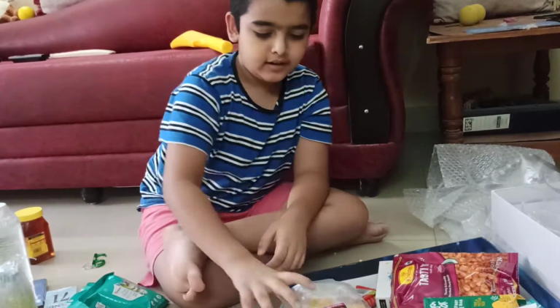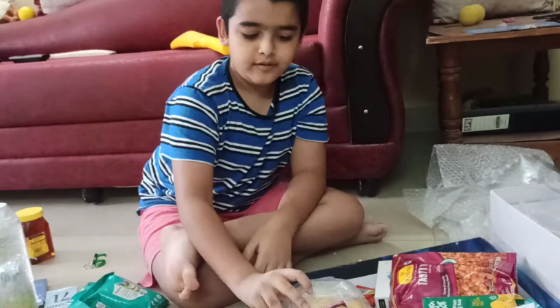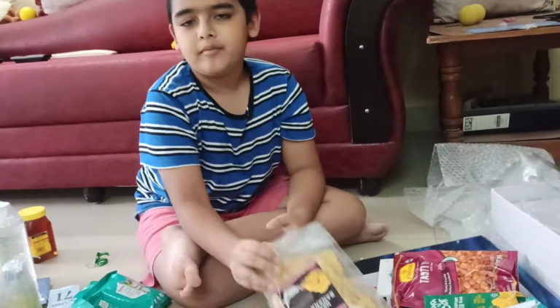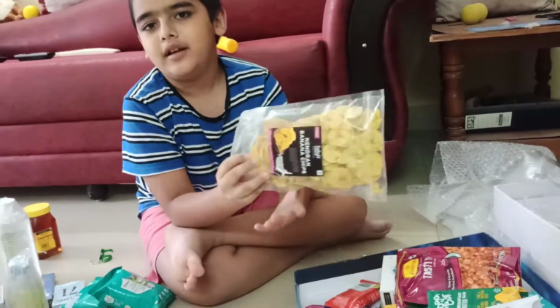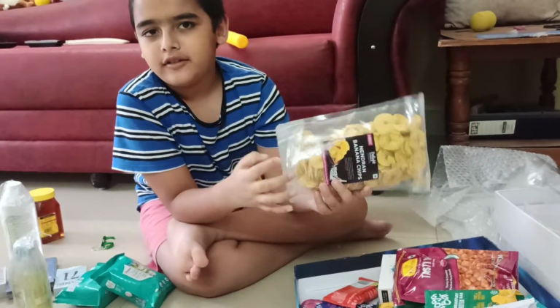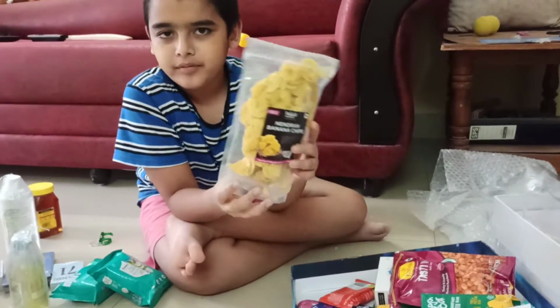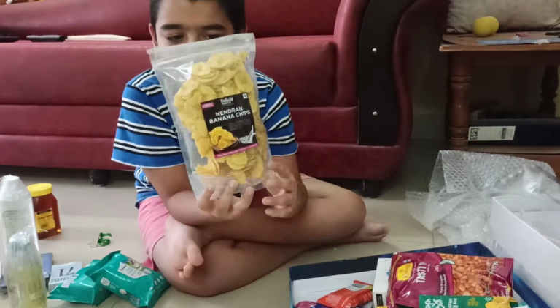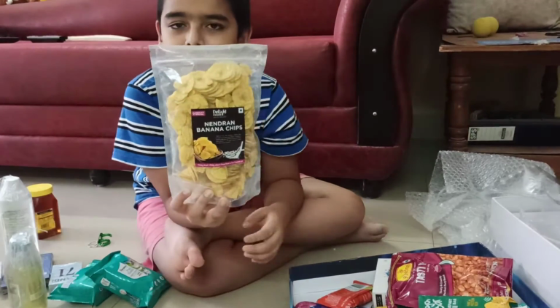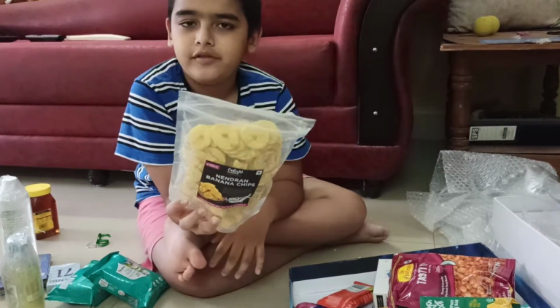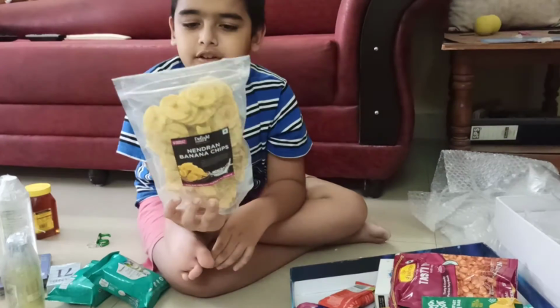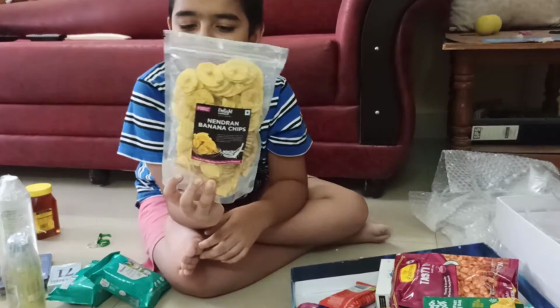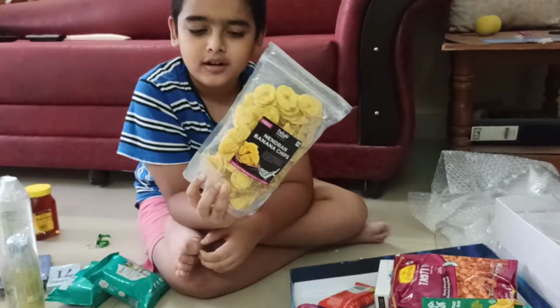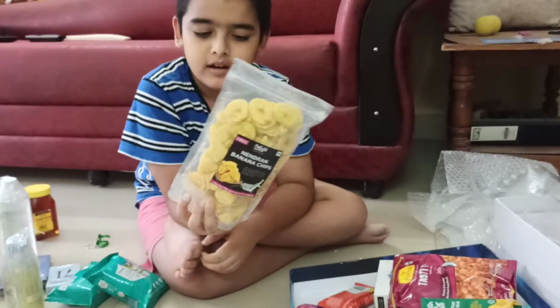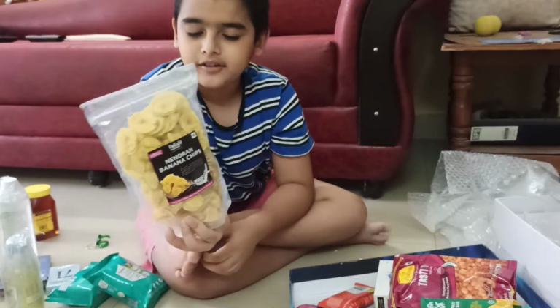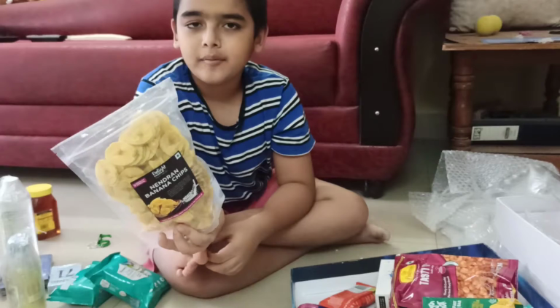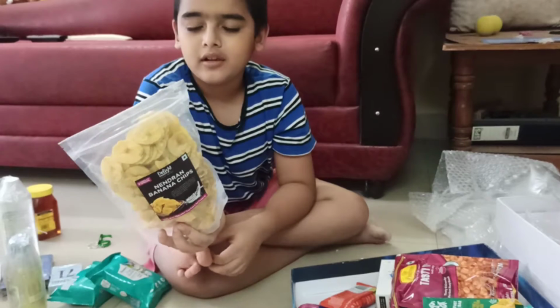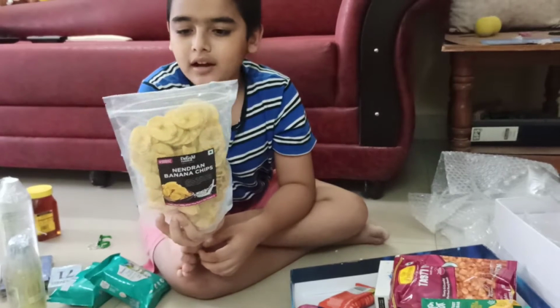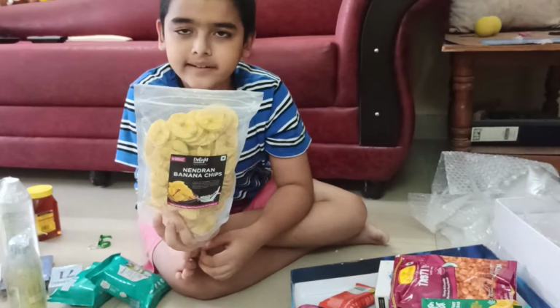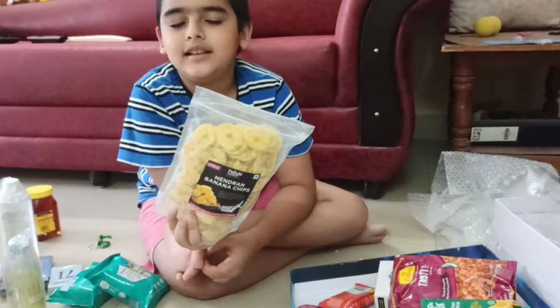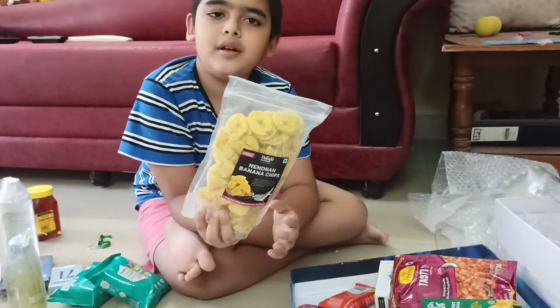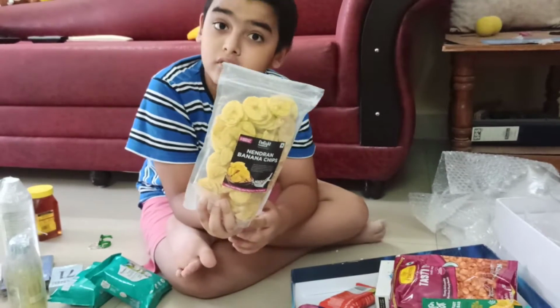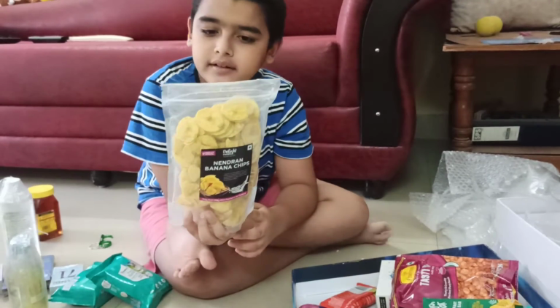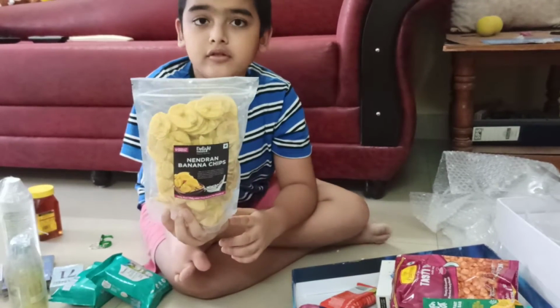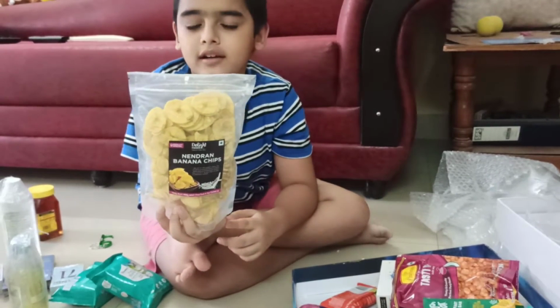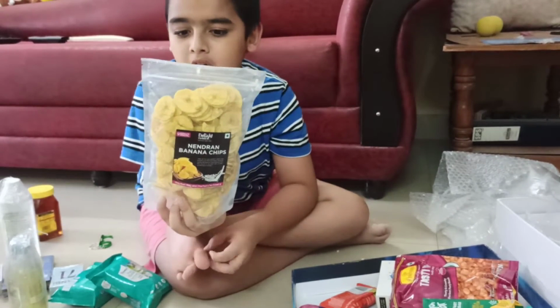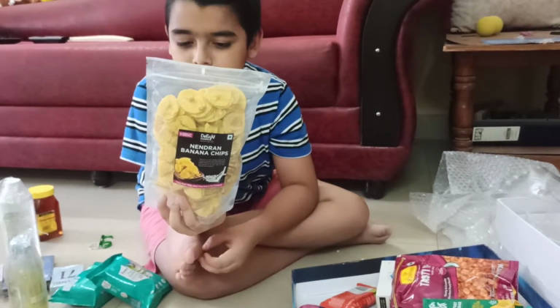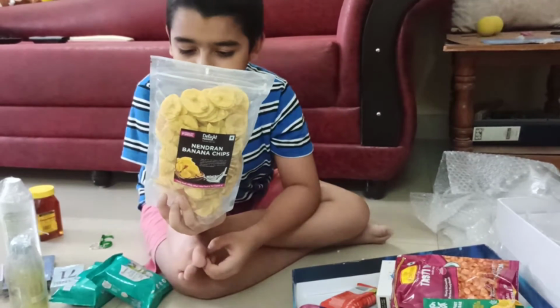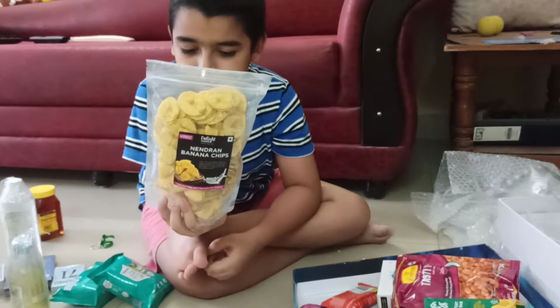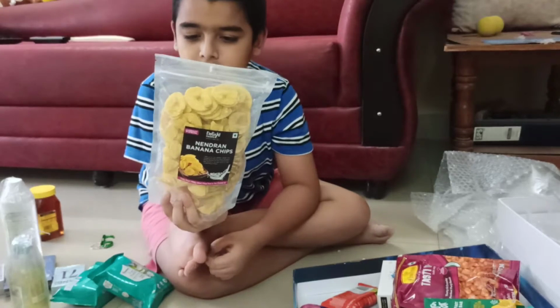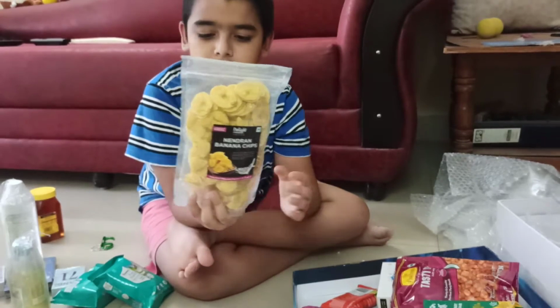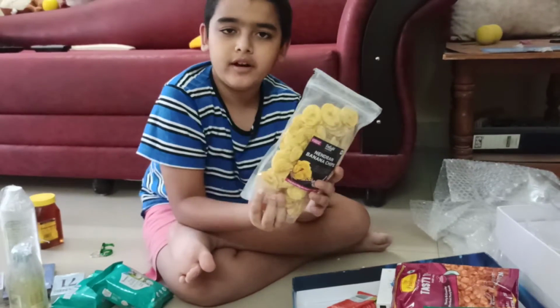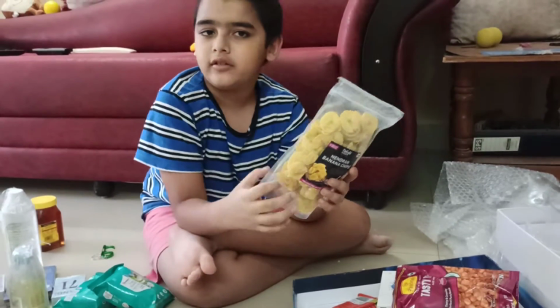Next up we've got banana chips. I love these chips a lot. I used to eat them a lot and I still eat them now, but not as much as when I was small. This is very awesome.